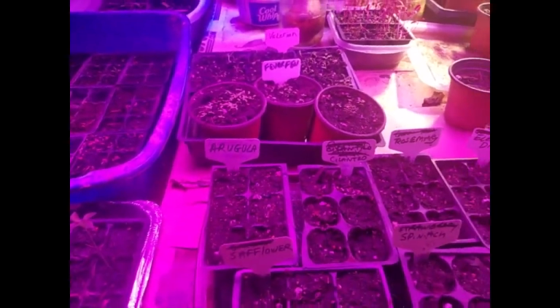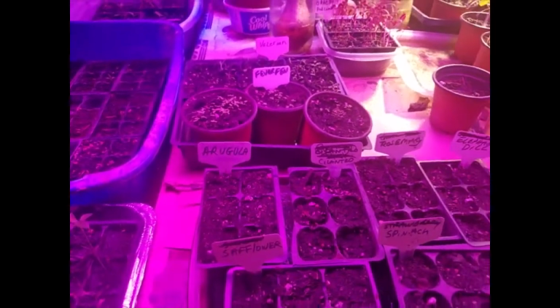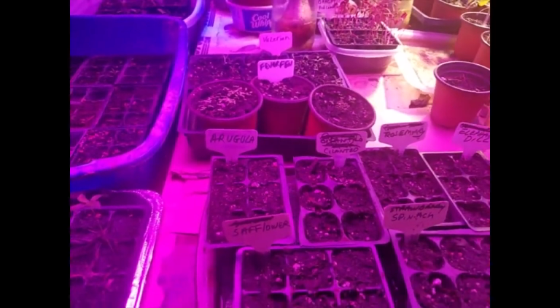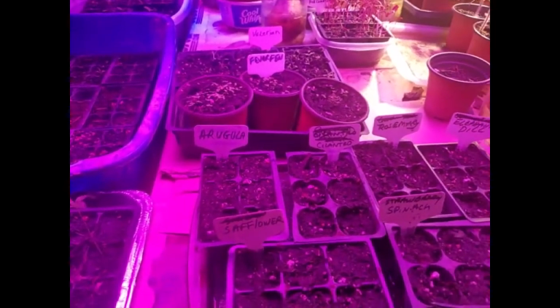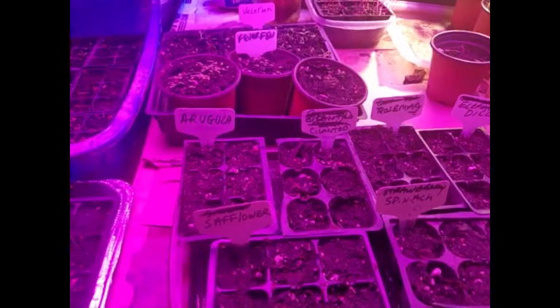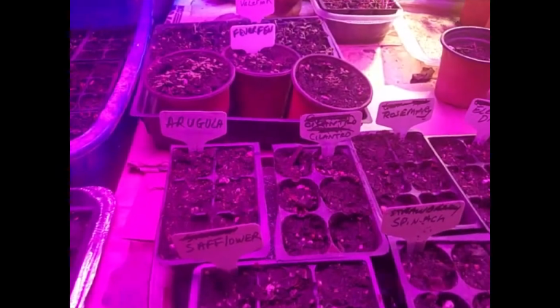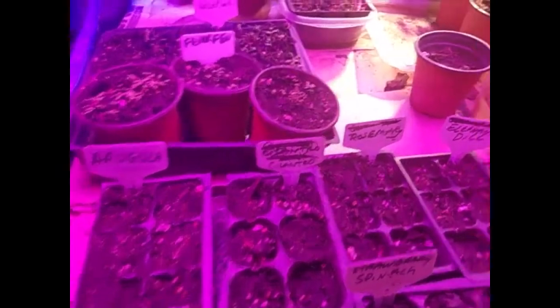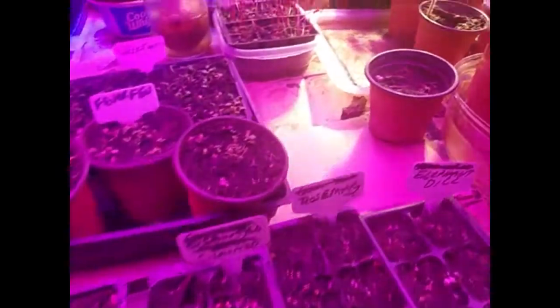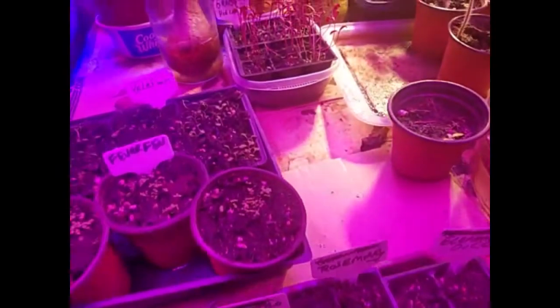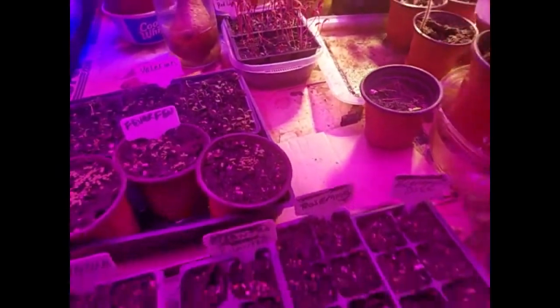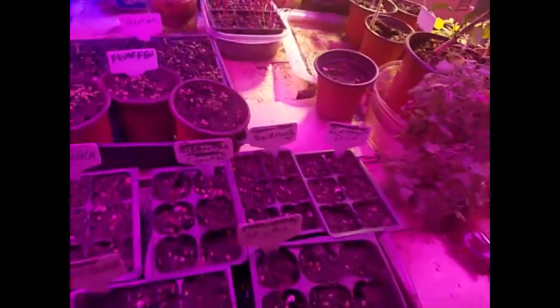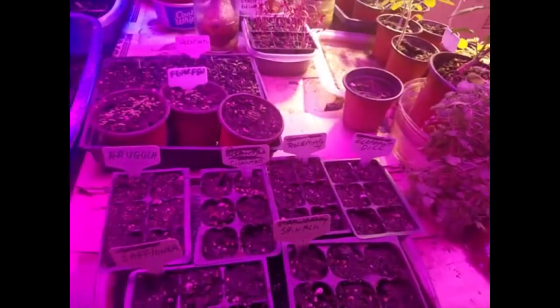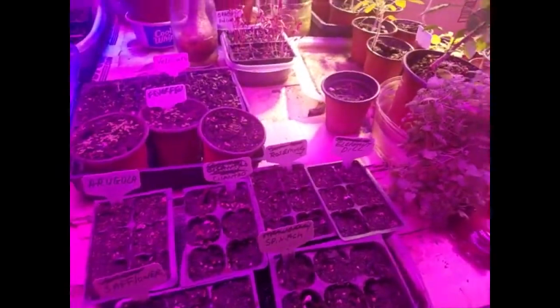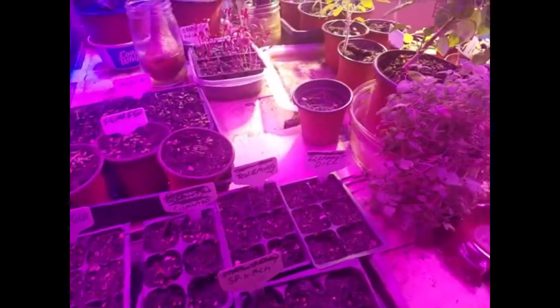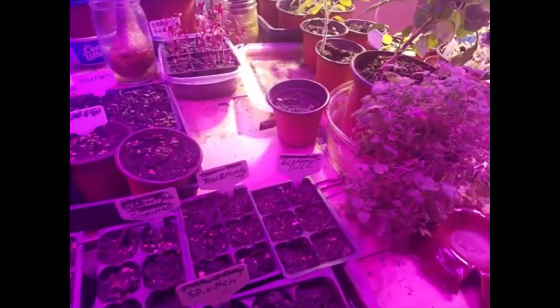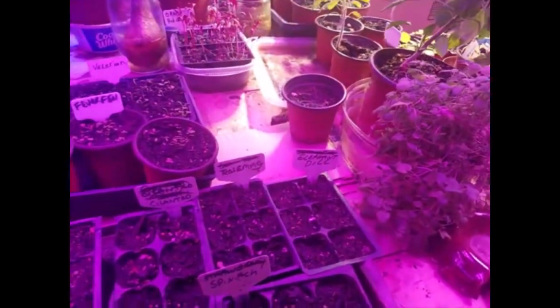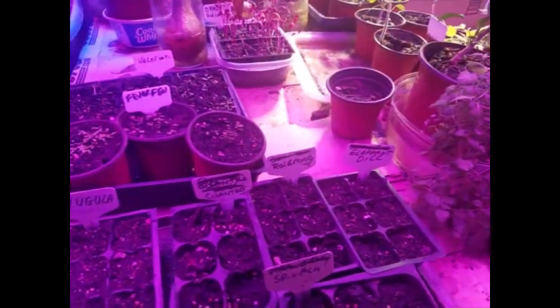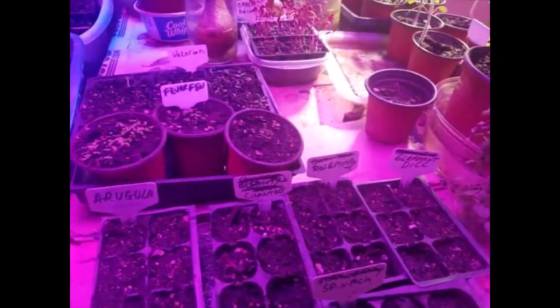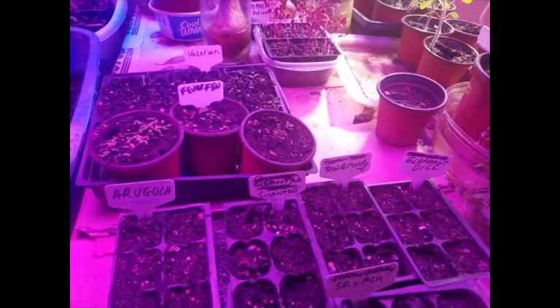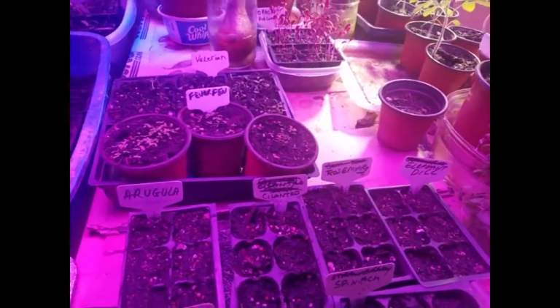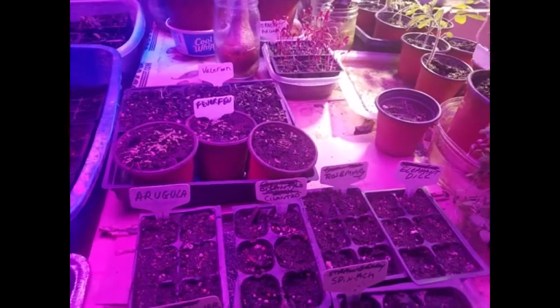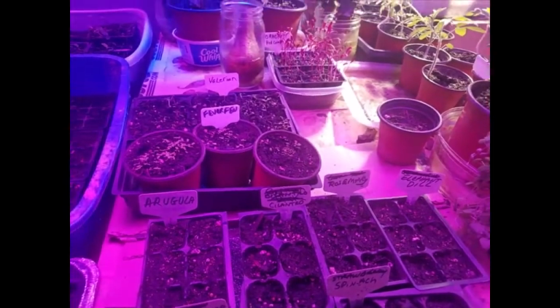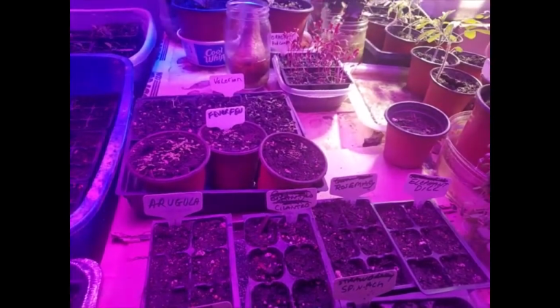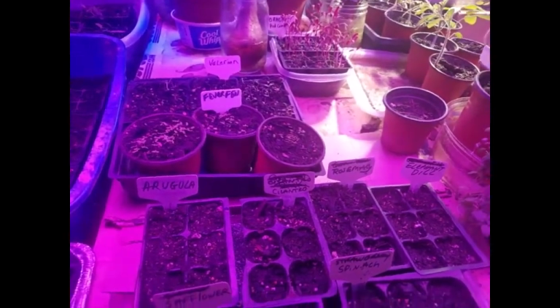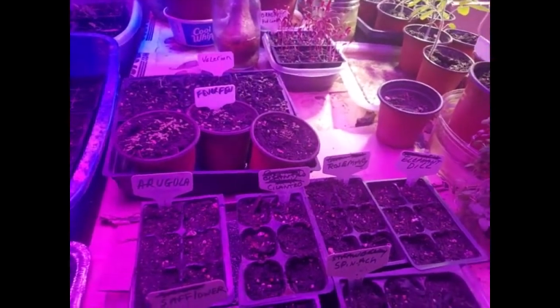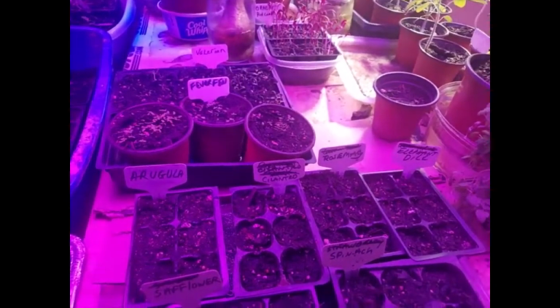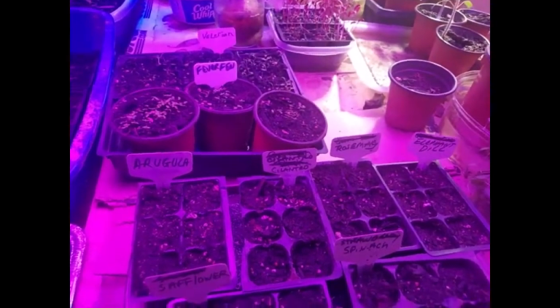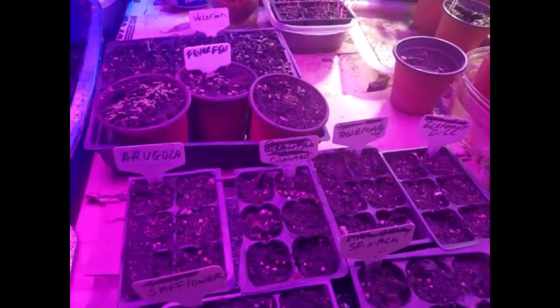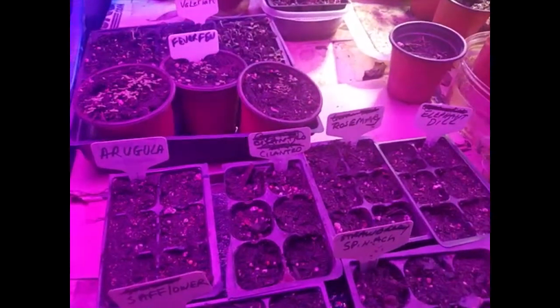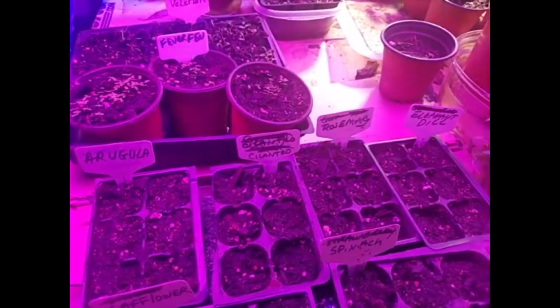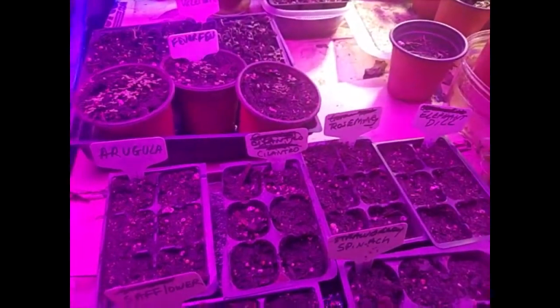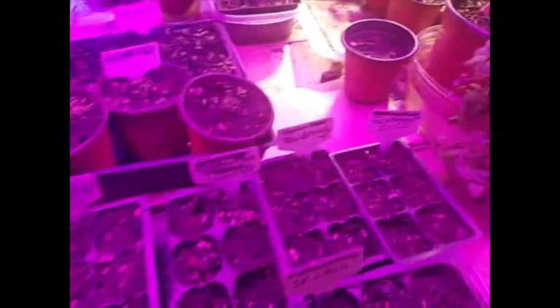I'm kind of excited this year because finally, you know, we've been putting in trees and bushes. But here we are and this year we get to do this.